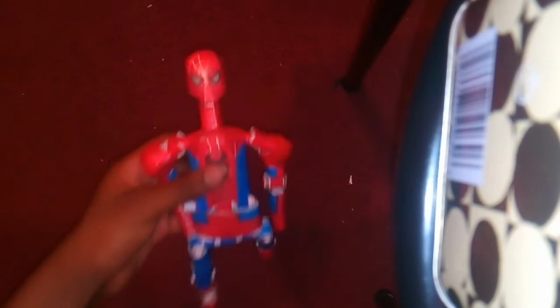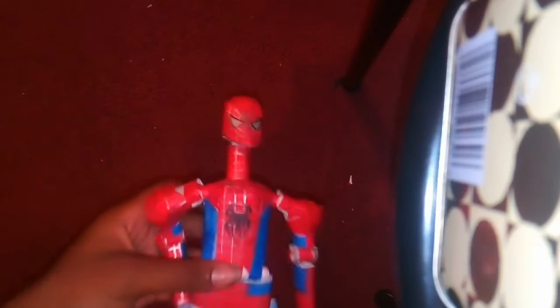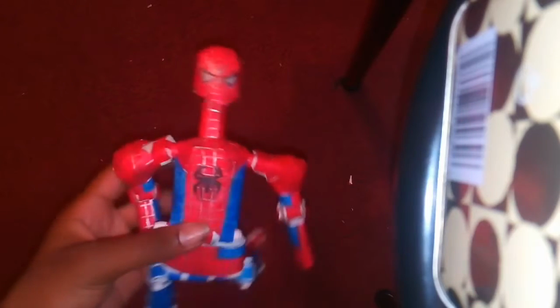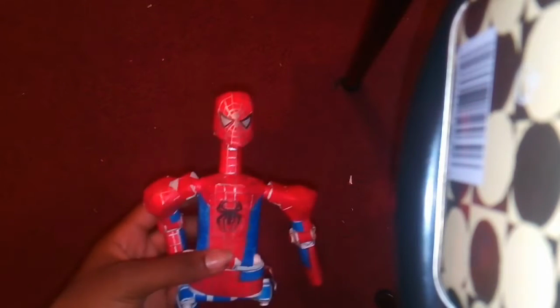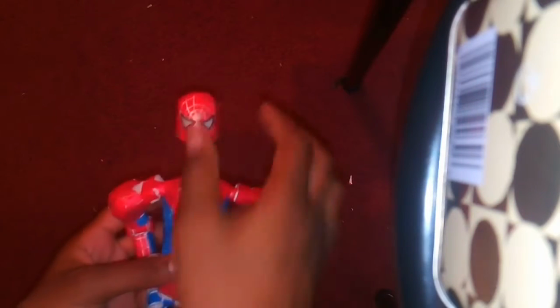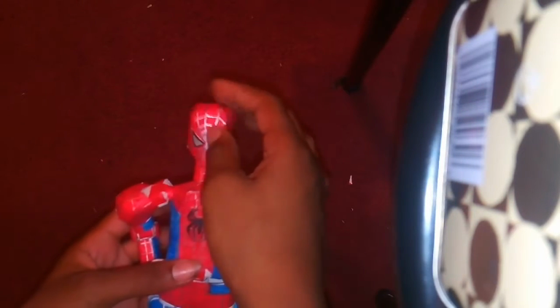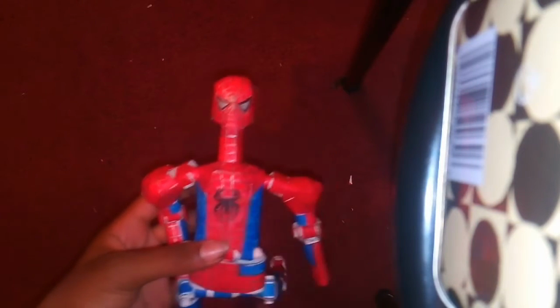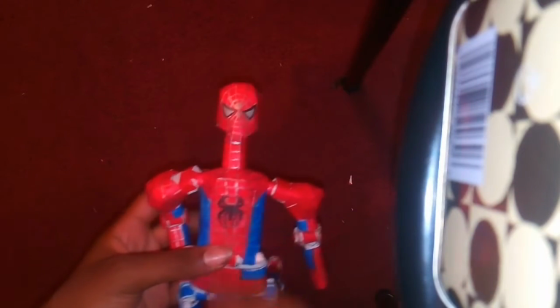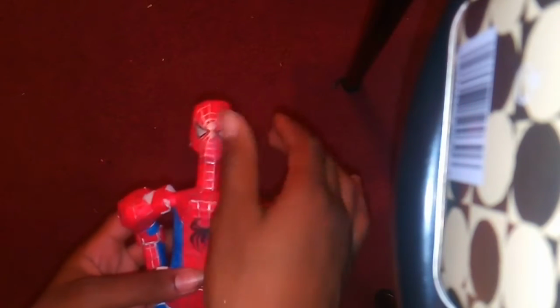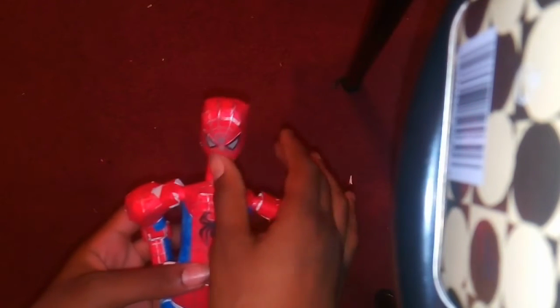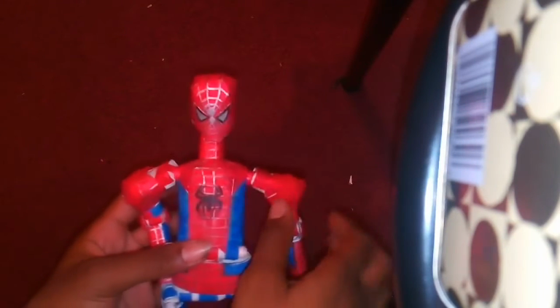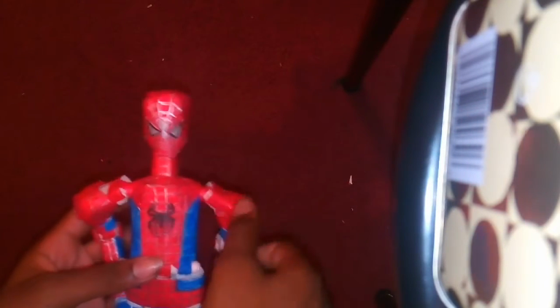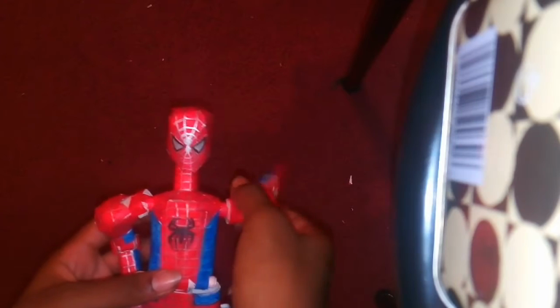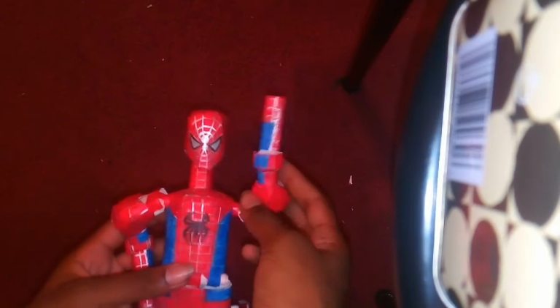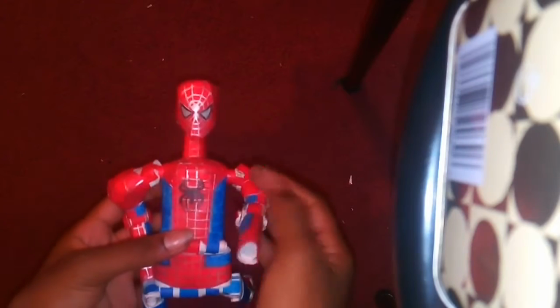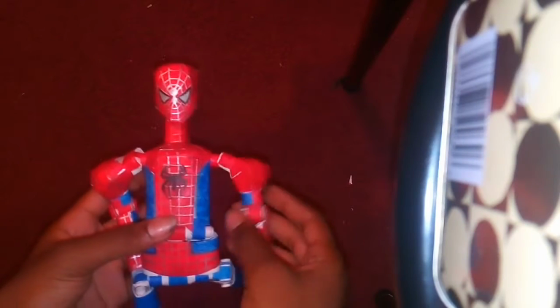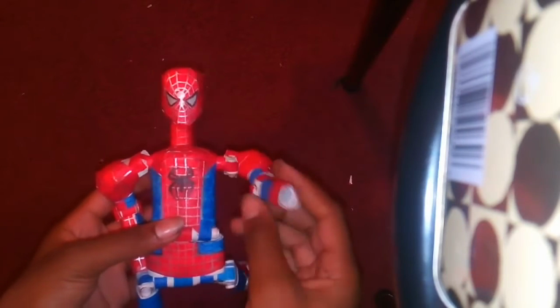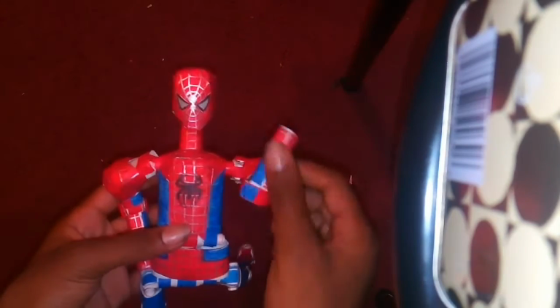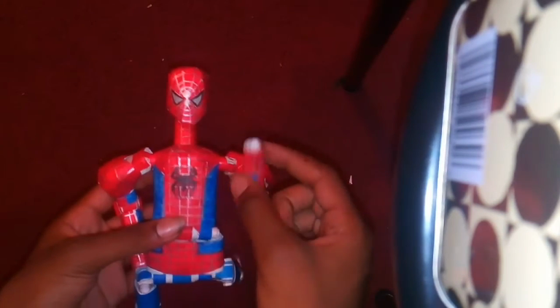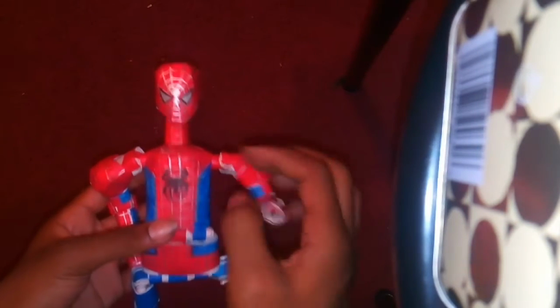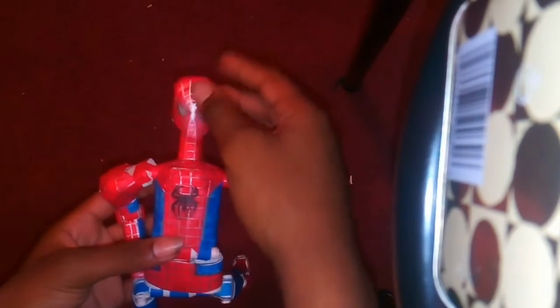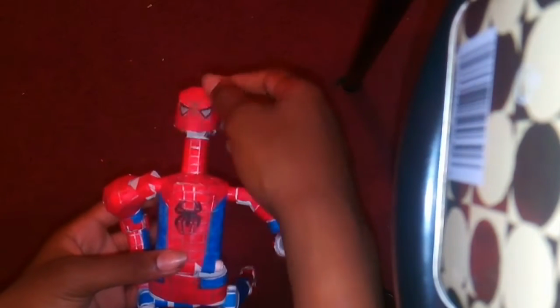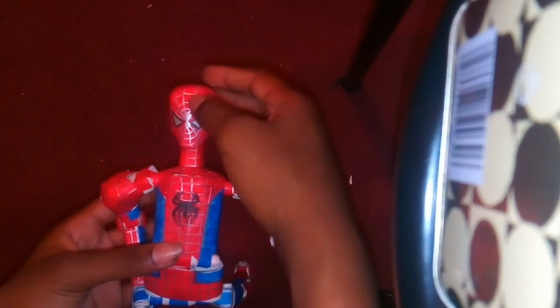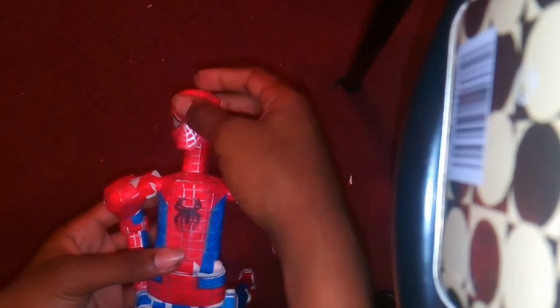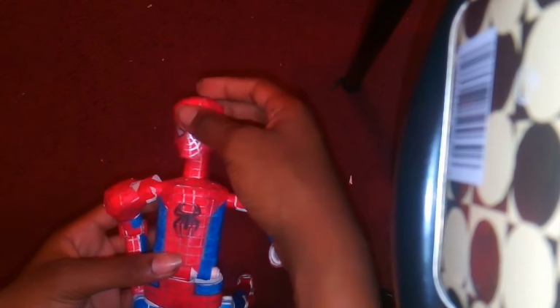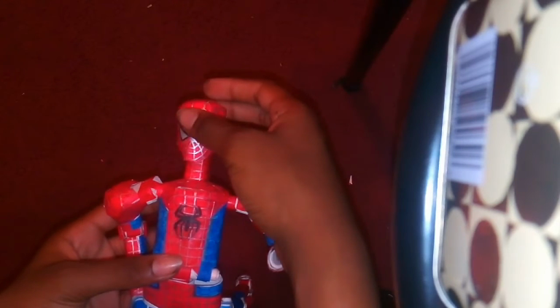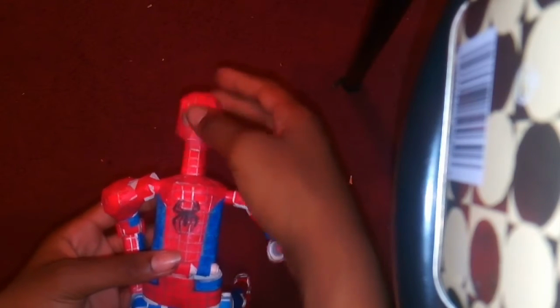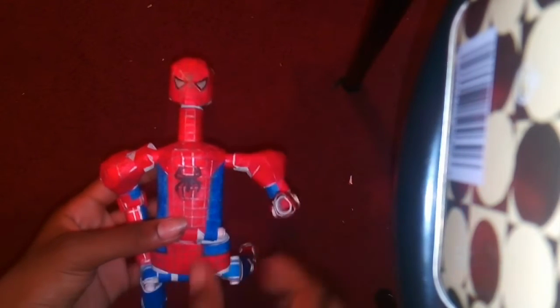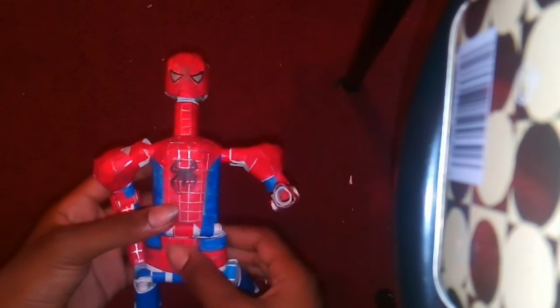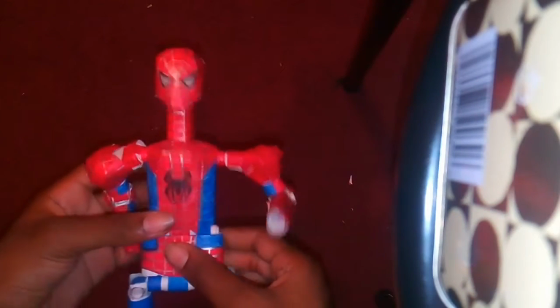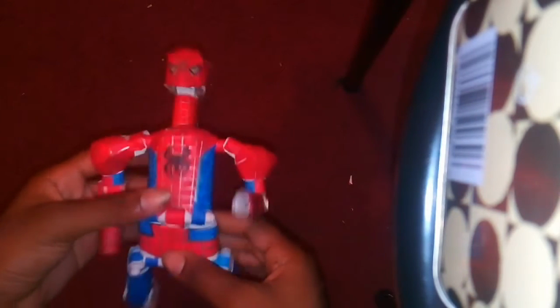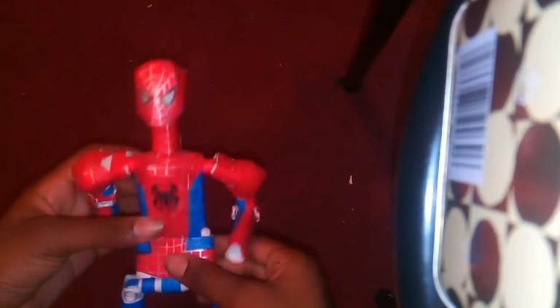So this is the Spider-Man I've made out of paper. It's 11 inches. It rotates, it moves, it bends his arm, his head goes up and it turns, his head turns, then his body can do that.